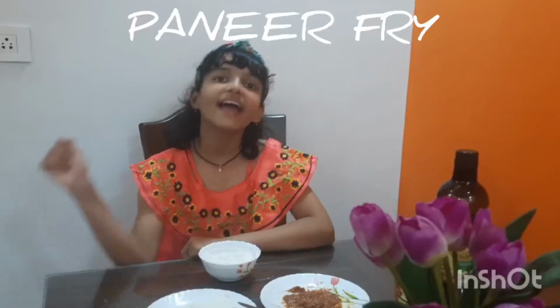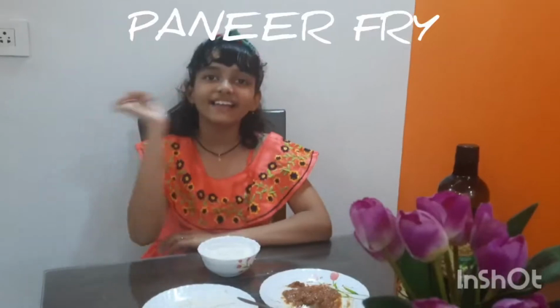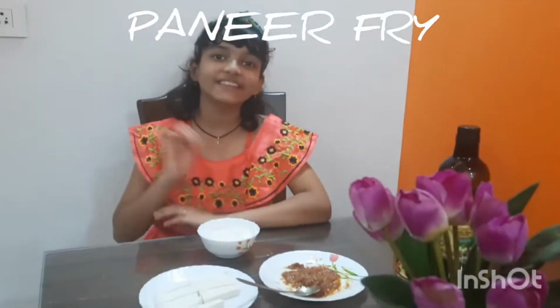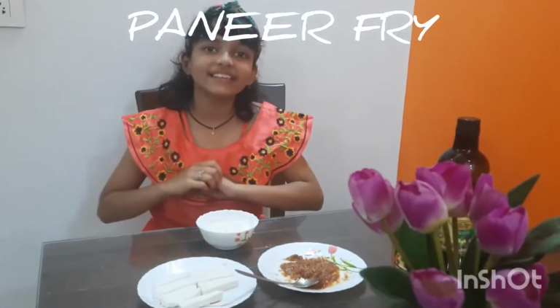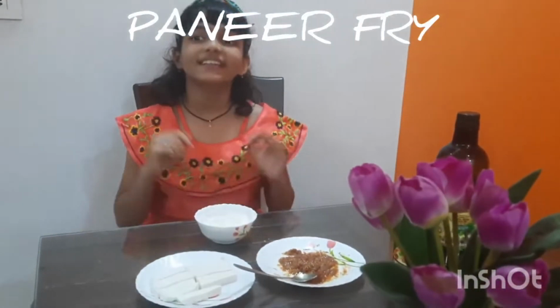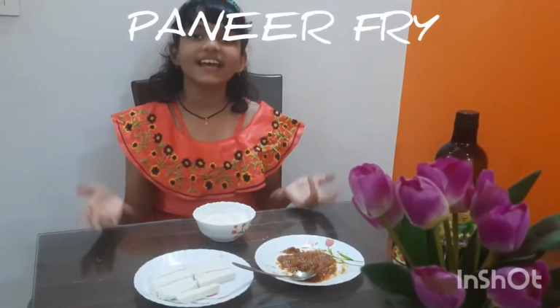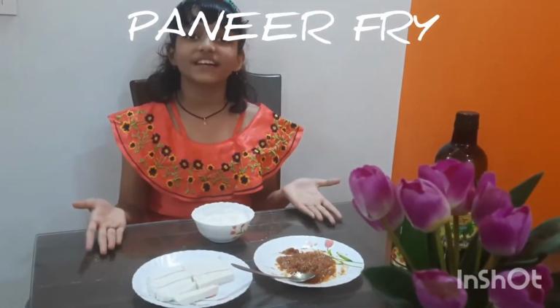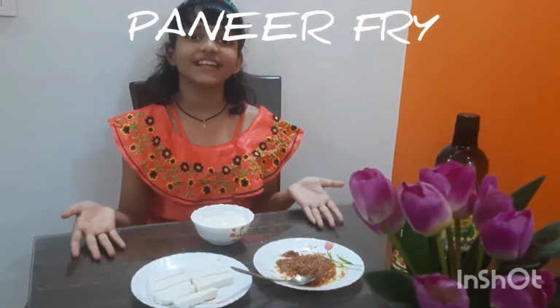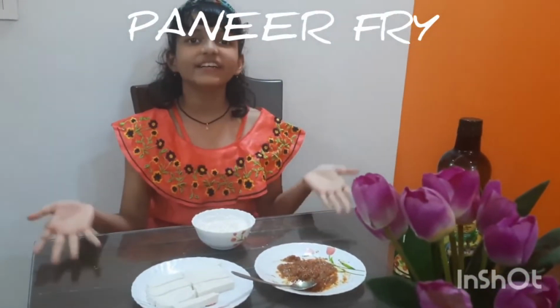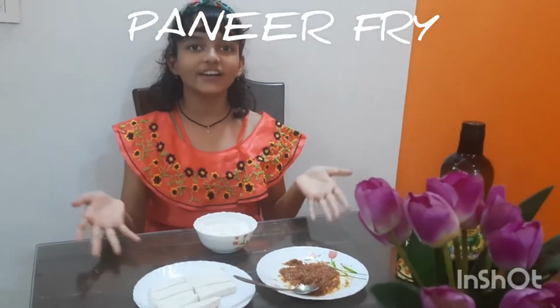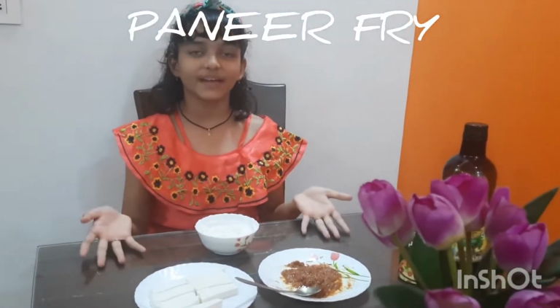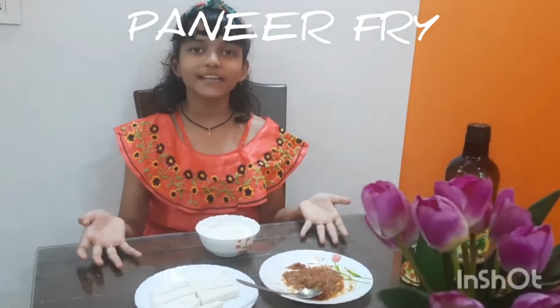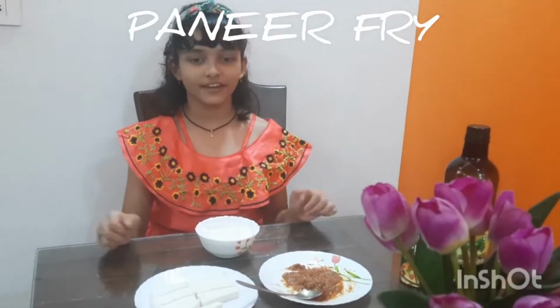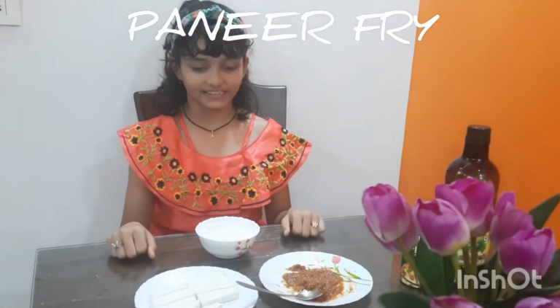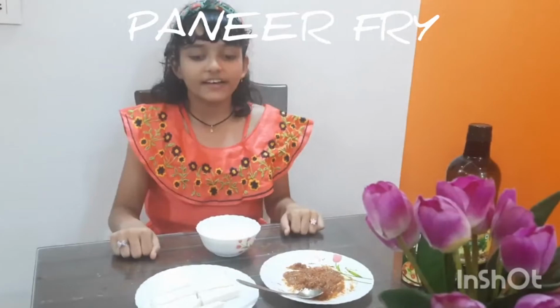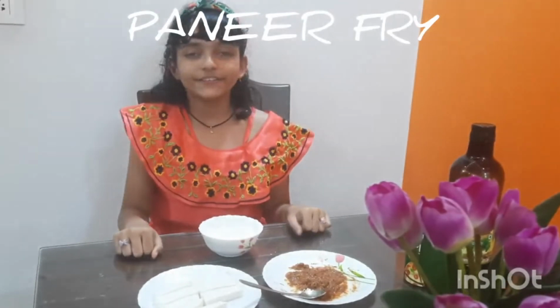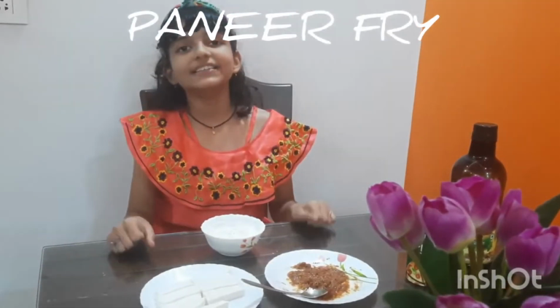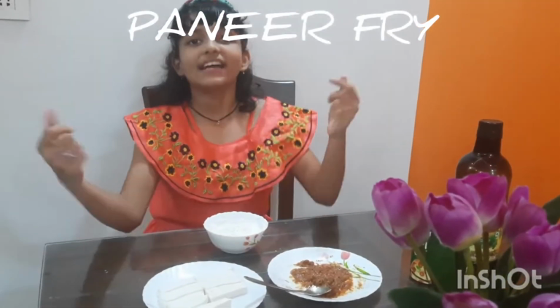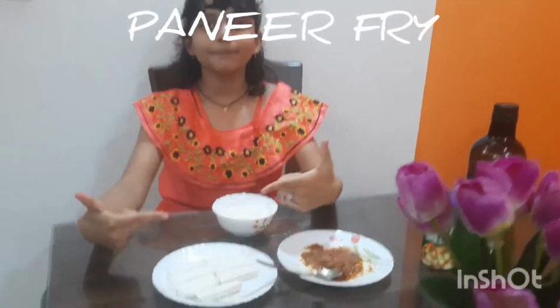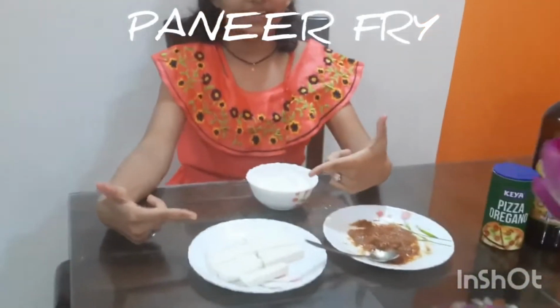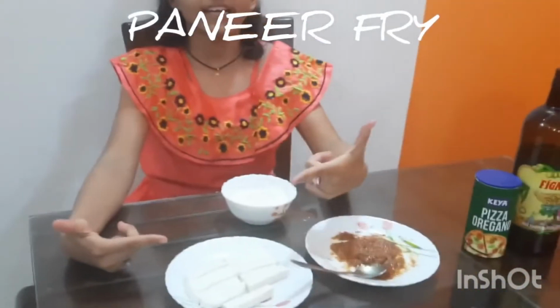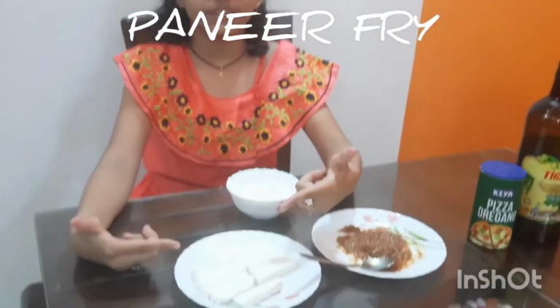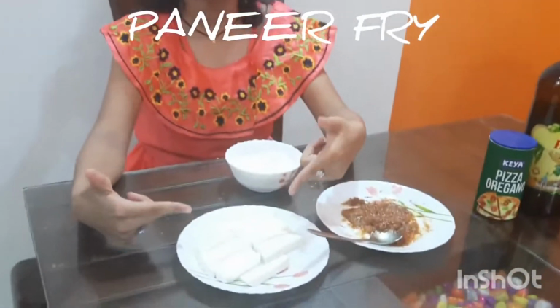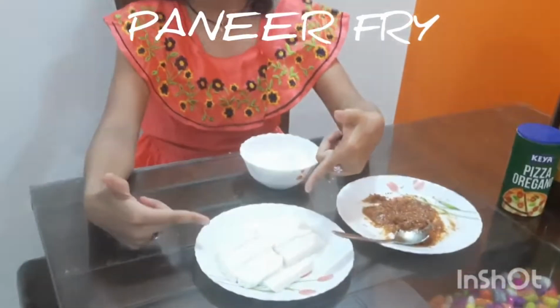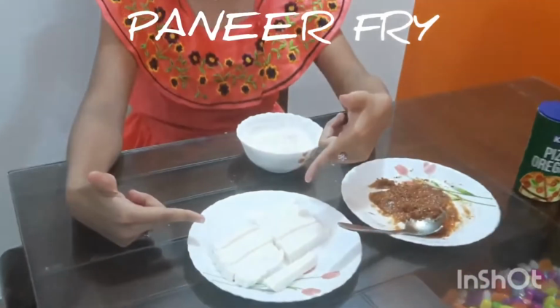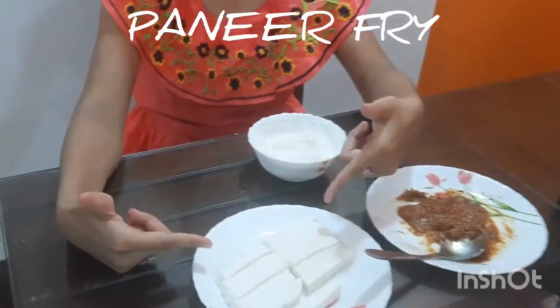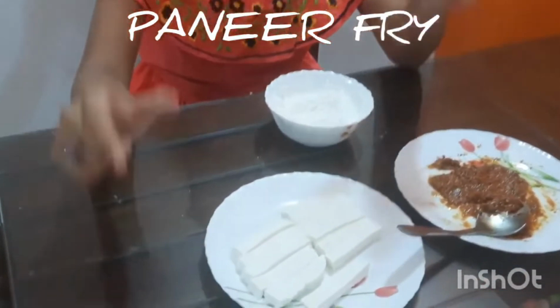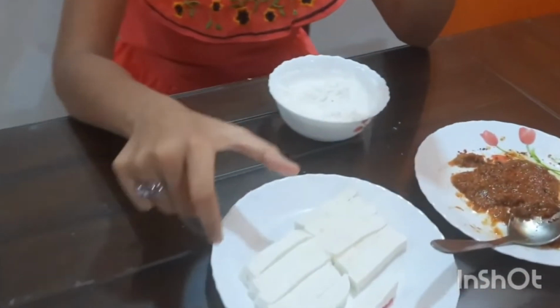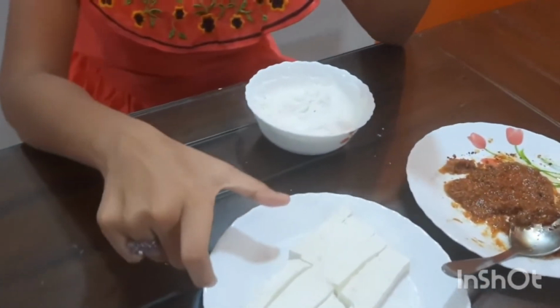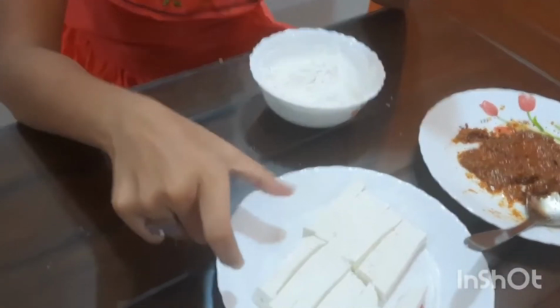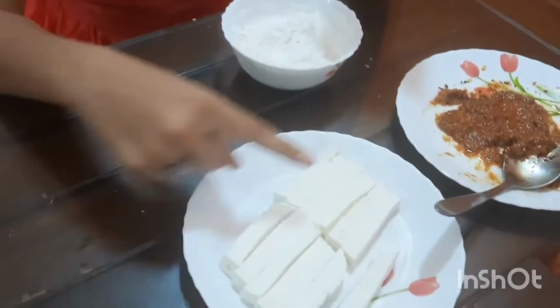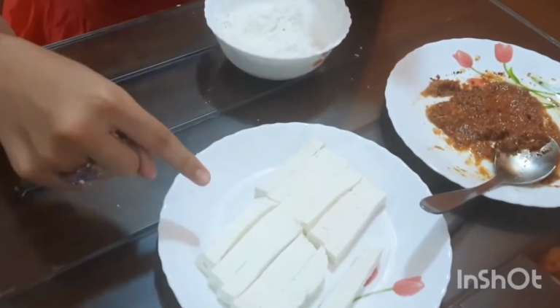Hello friends, today I am going to tell you how to make paneer fries. First, cut paneer into strips, small strips like this.